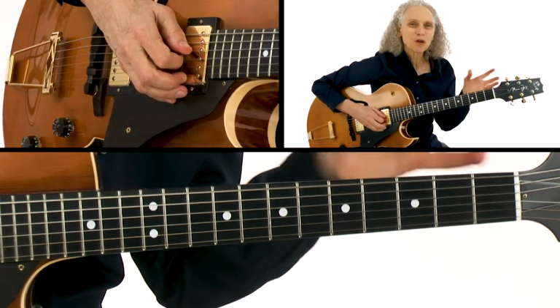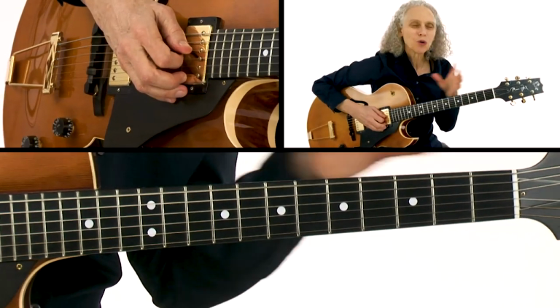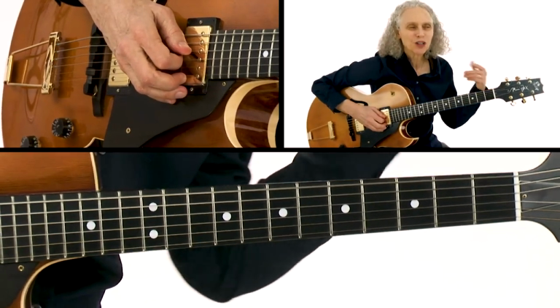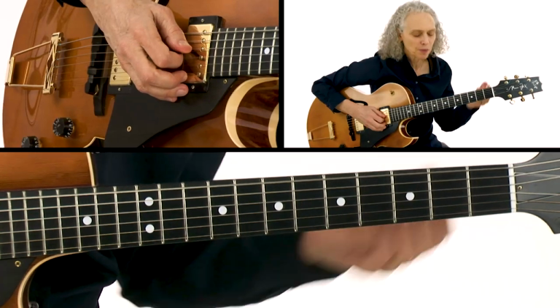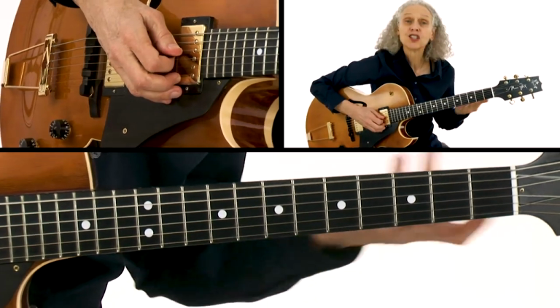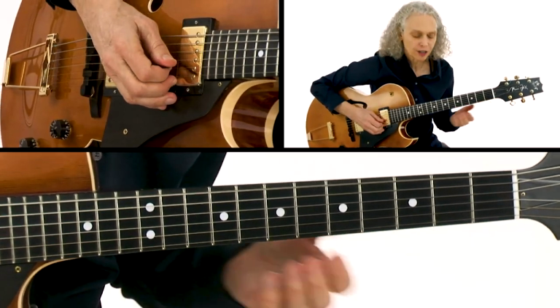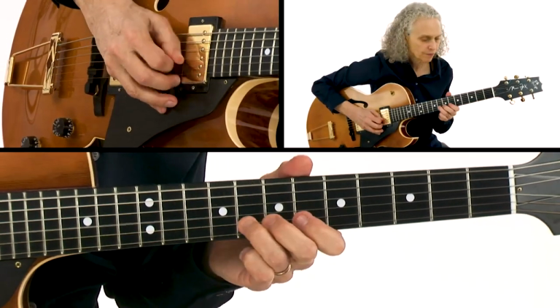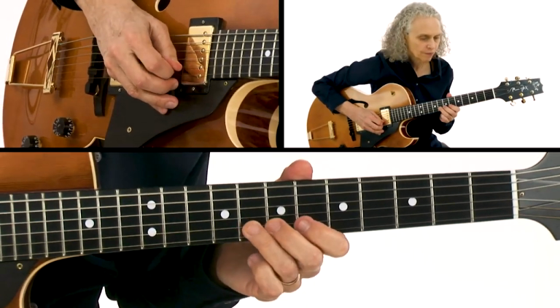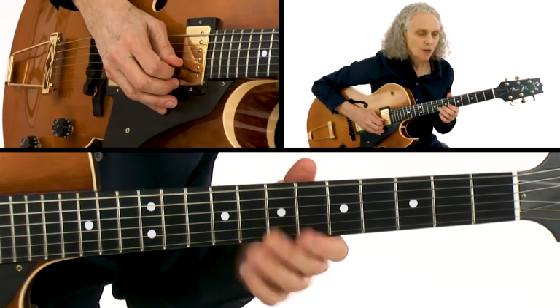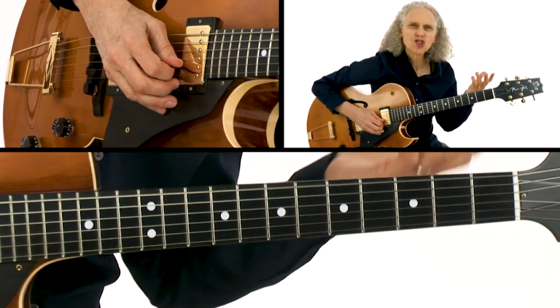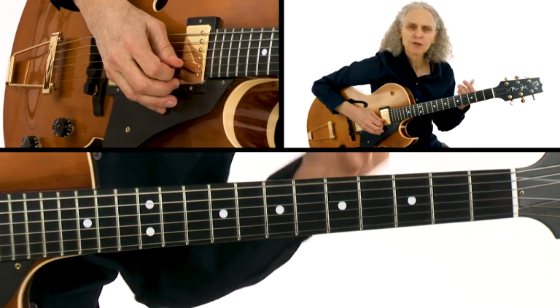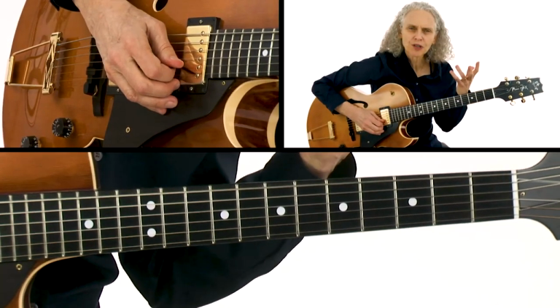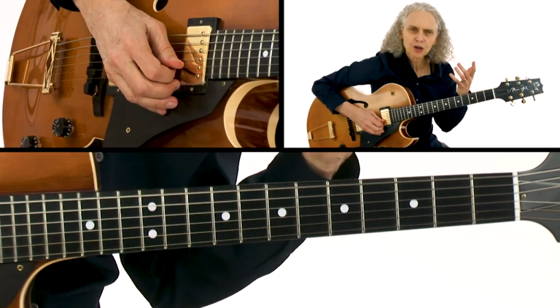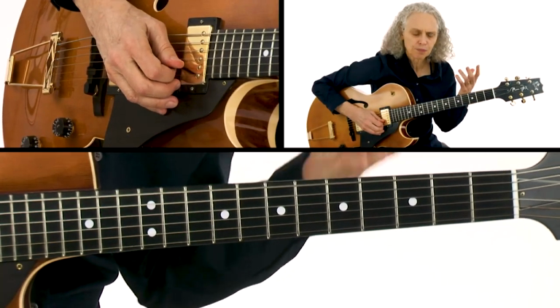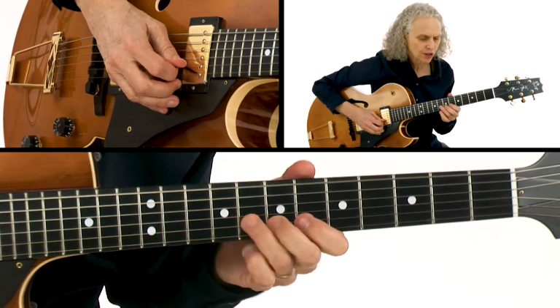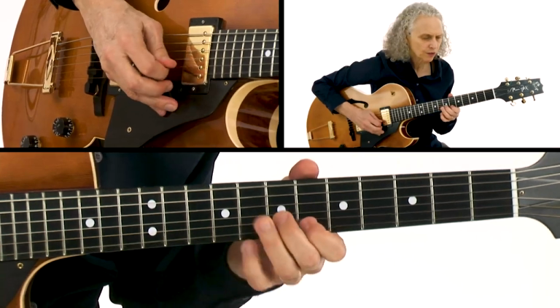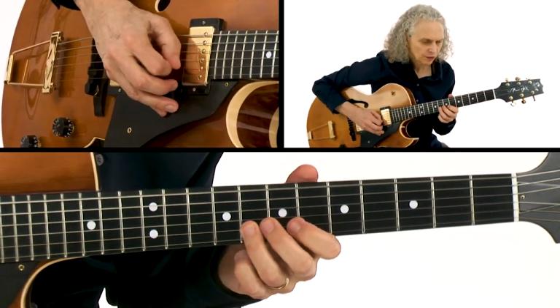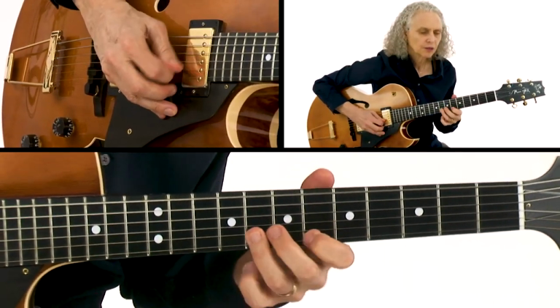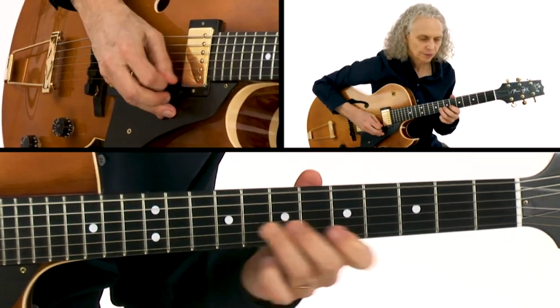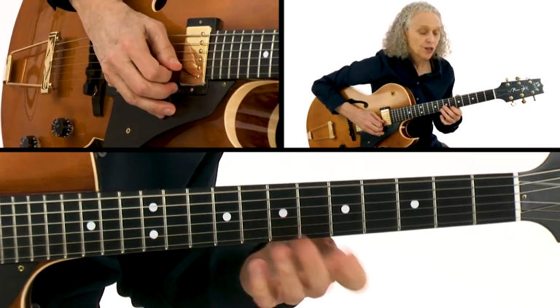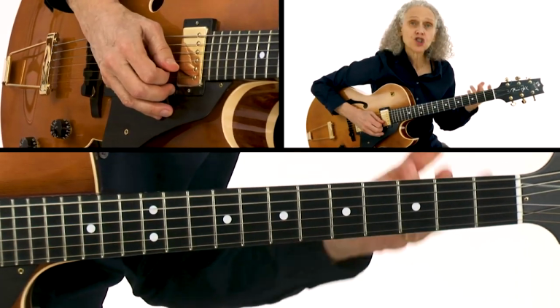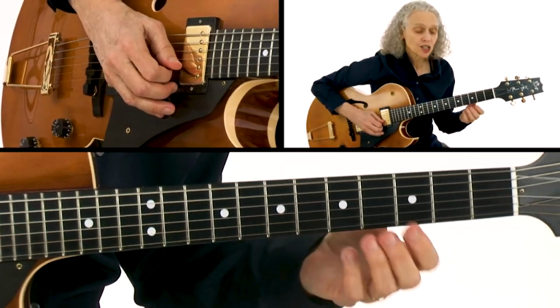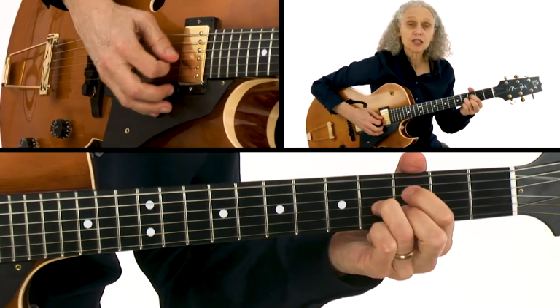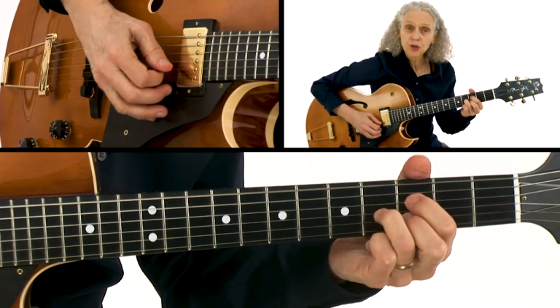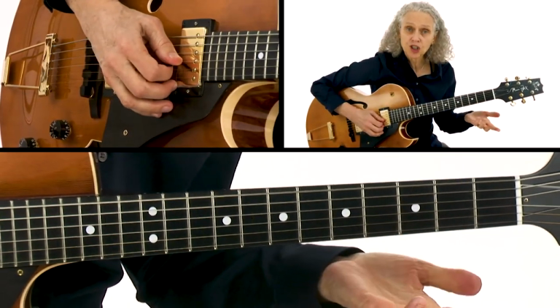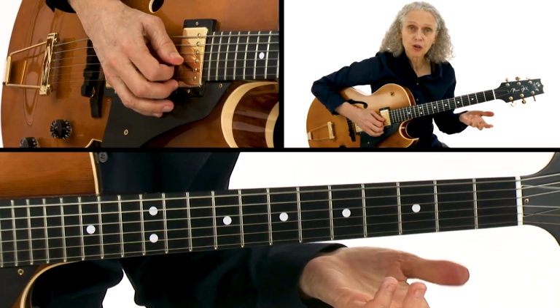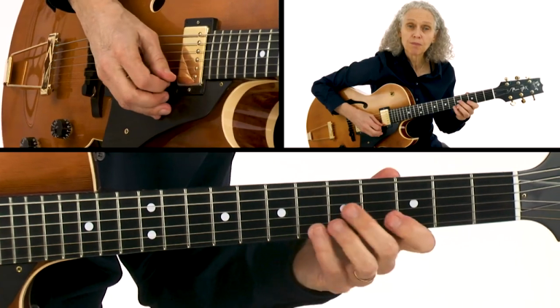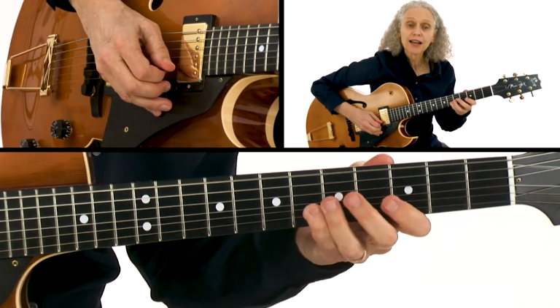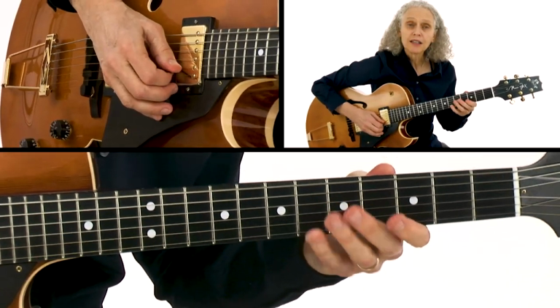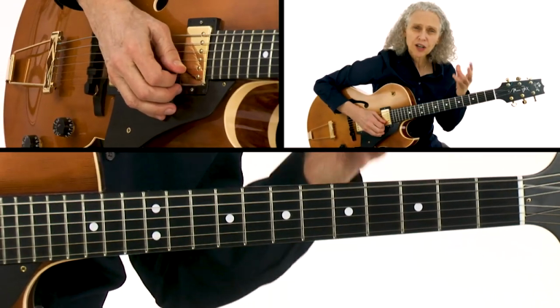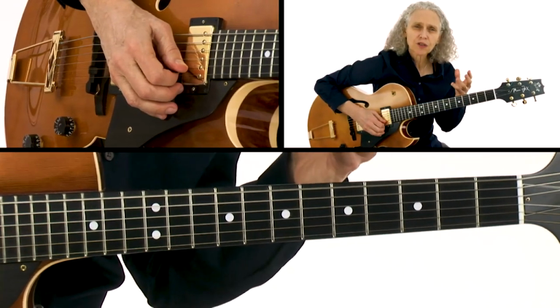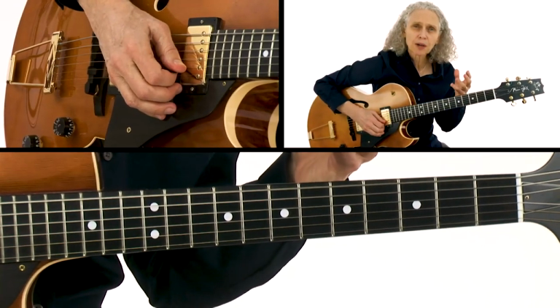Although the different notes affect each chord differently, it works over both chords. For example, take the G and B-flat — those are common notes for a blues phrase. The G is obviously the root of a G7 chord and the B-flat is that very colorful sharp nine.